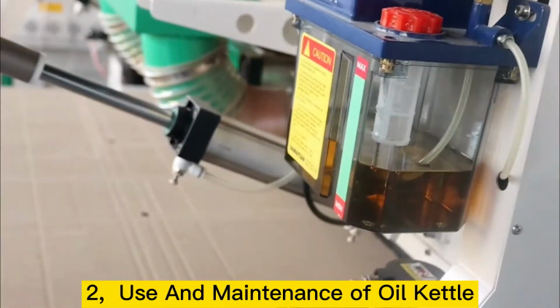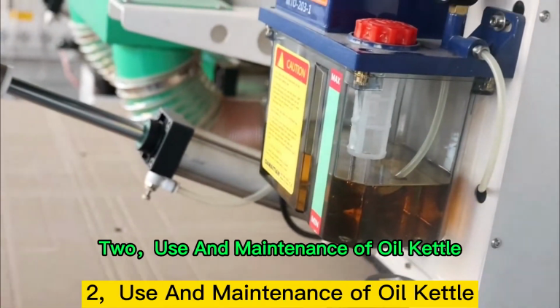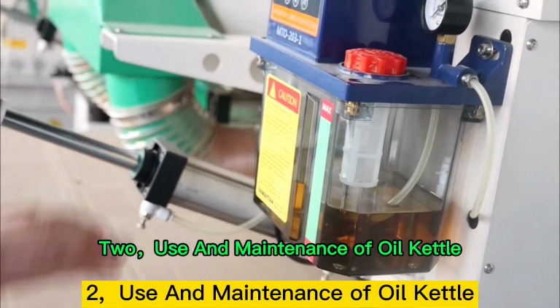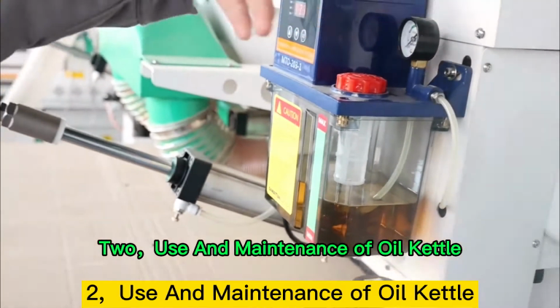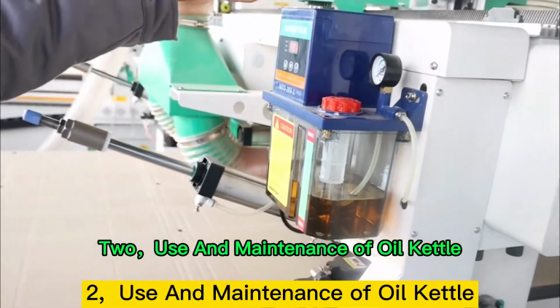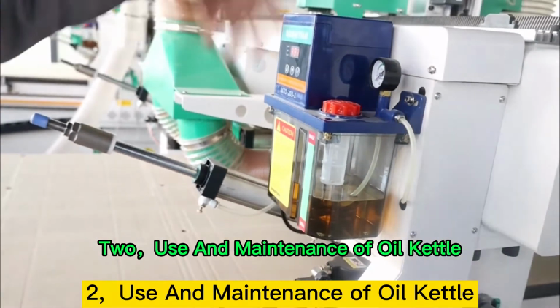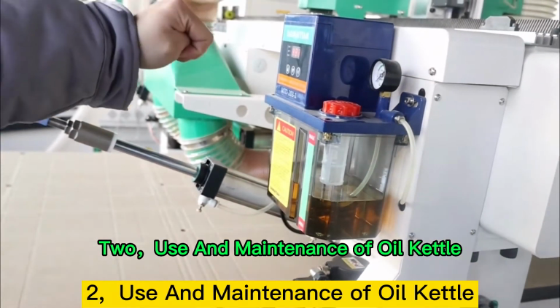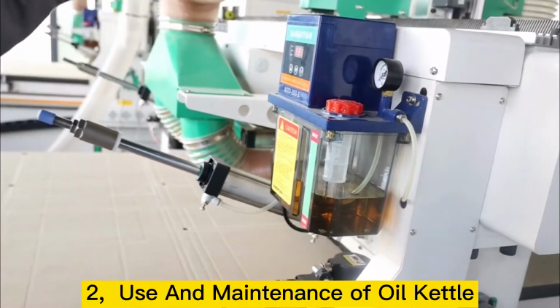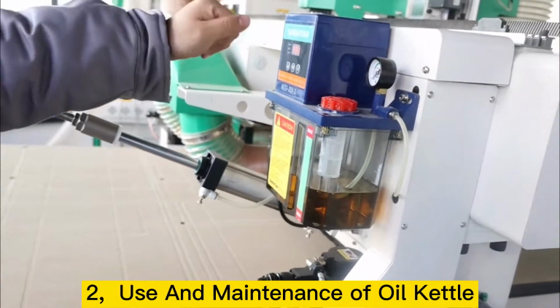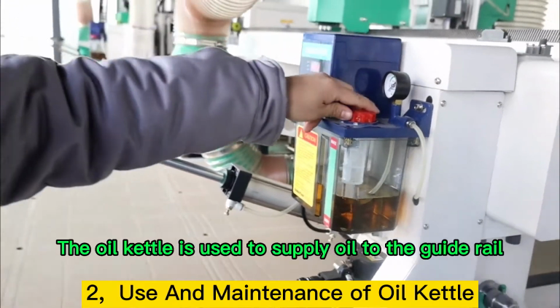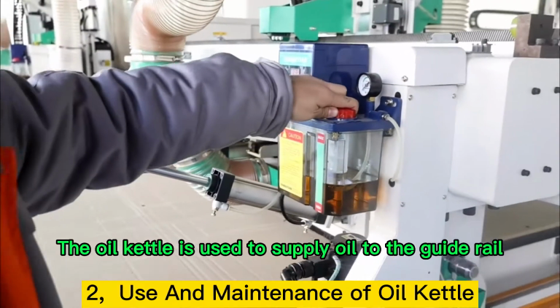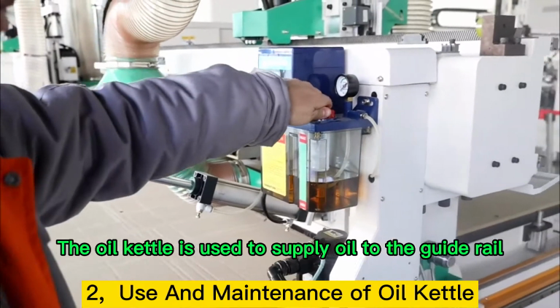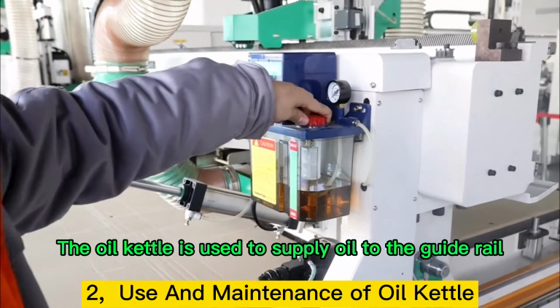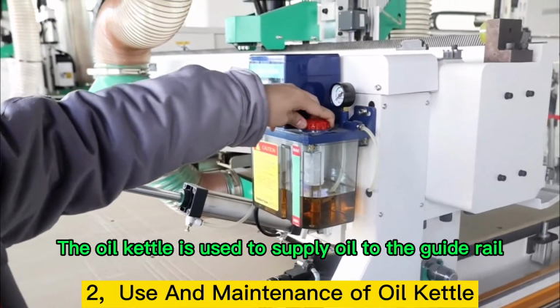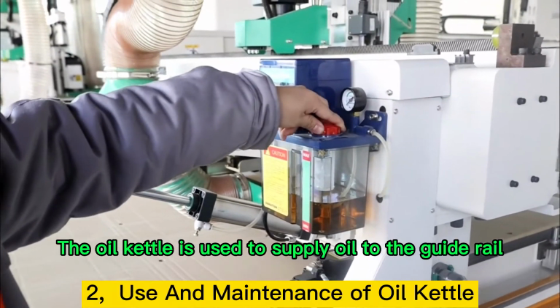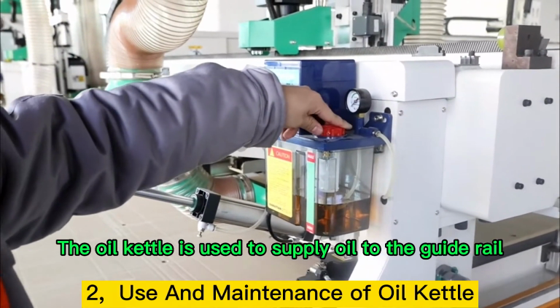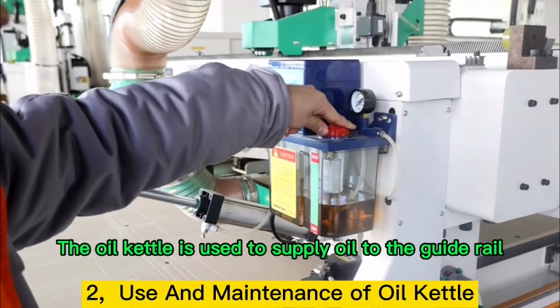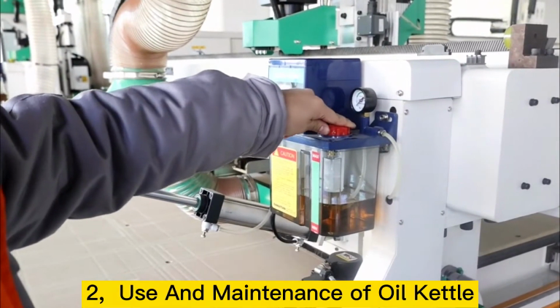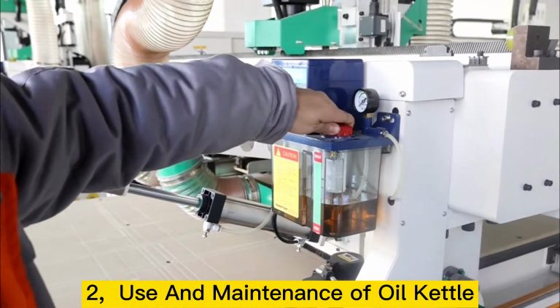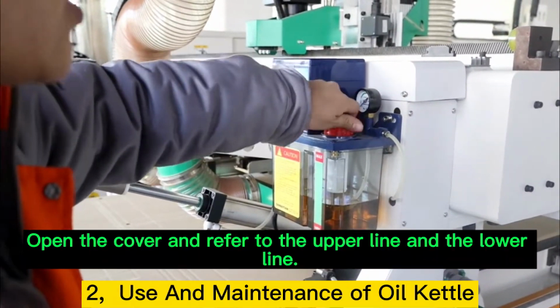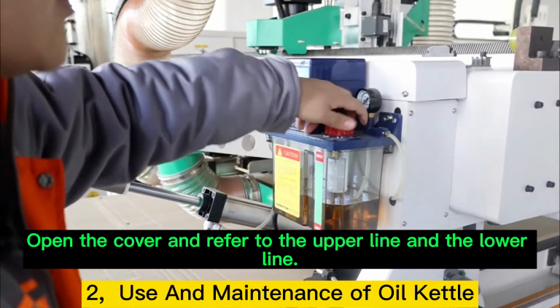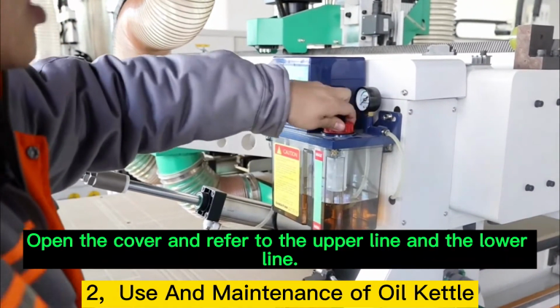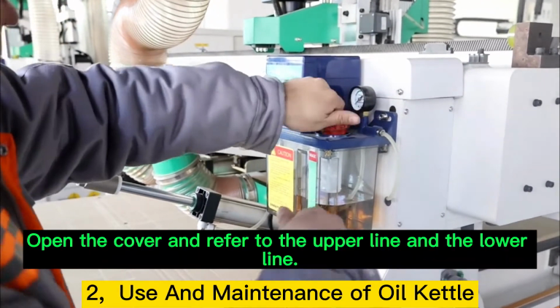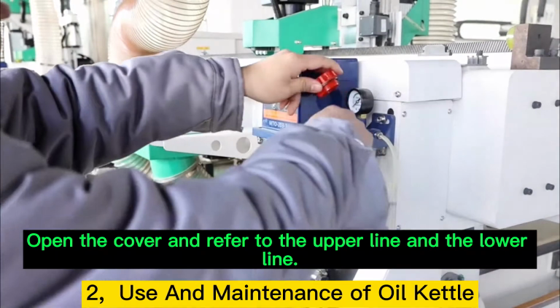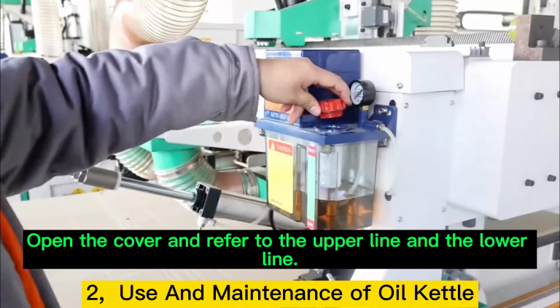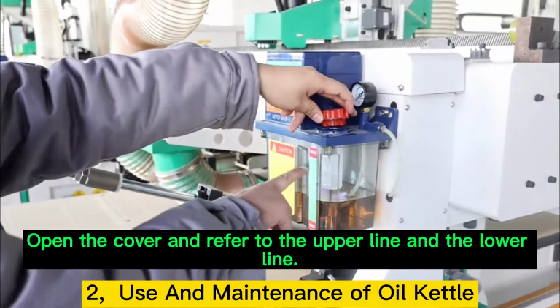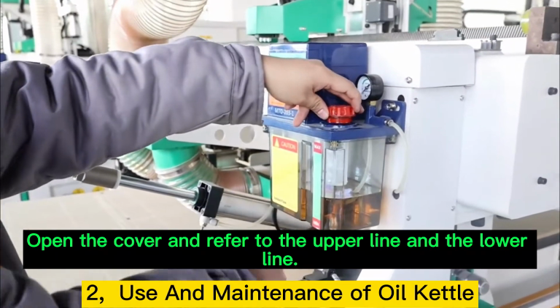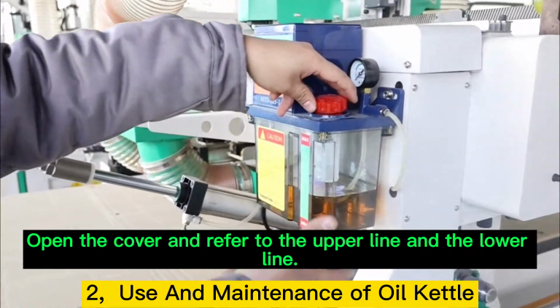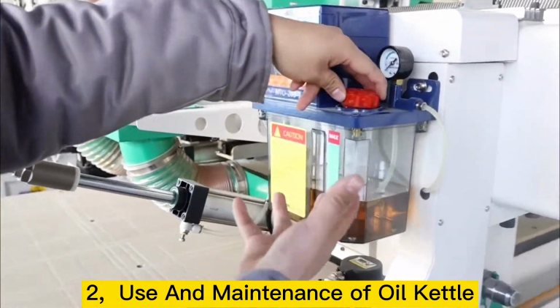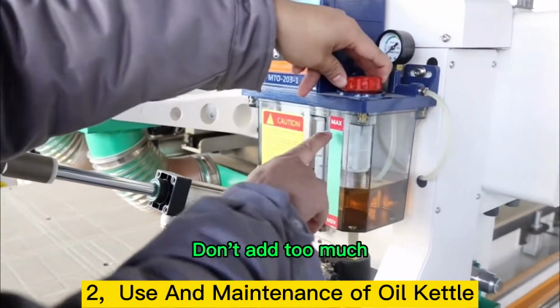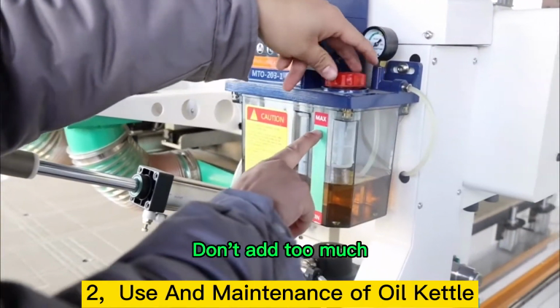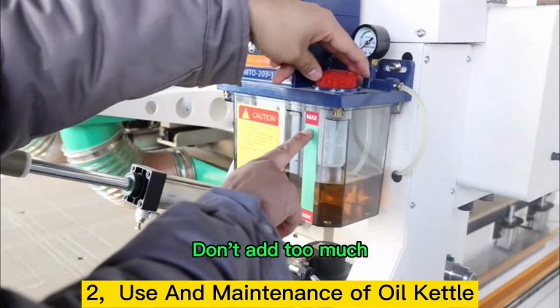Point 2: Use and Maintenance of Oil Kettle. The oil kettle is used to supply oil to the guide rail. Open the cover and refer to the upper line and the lower line — don't add too much.